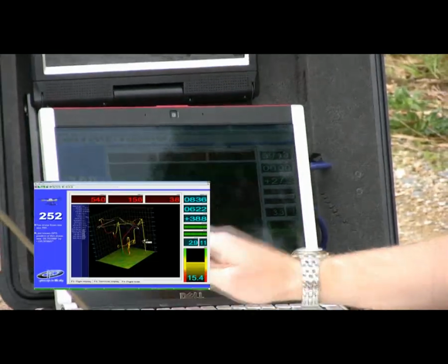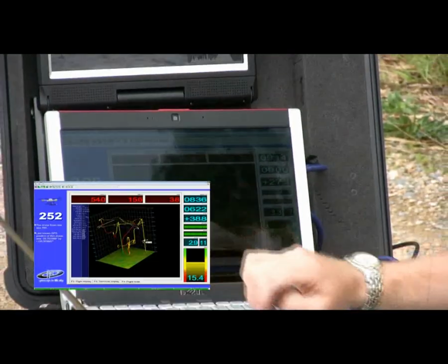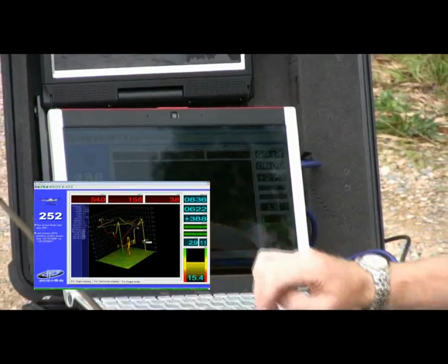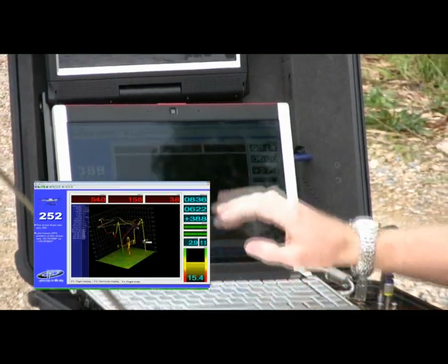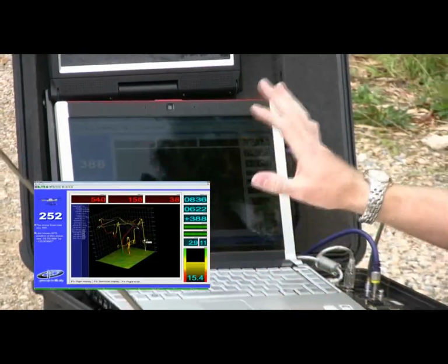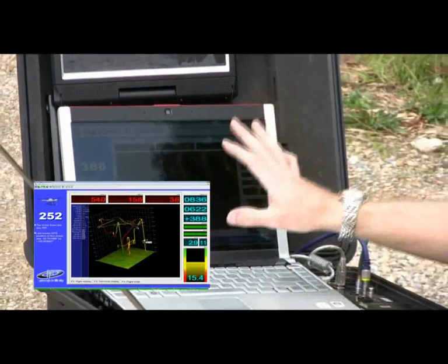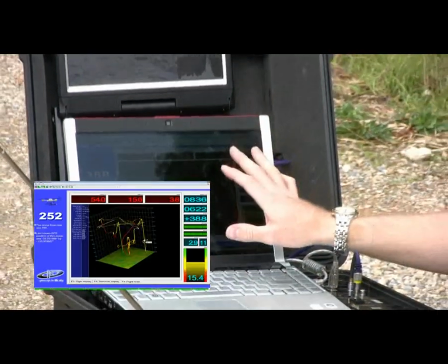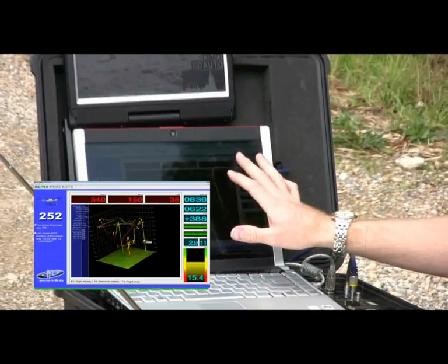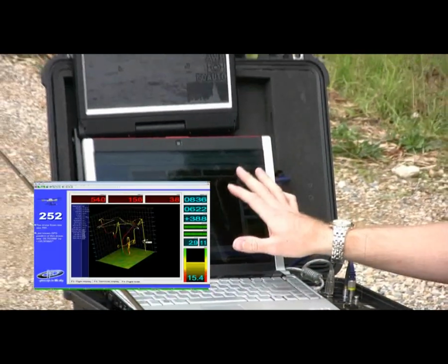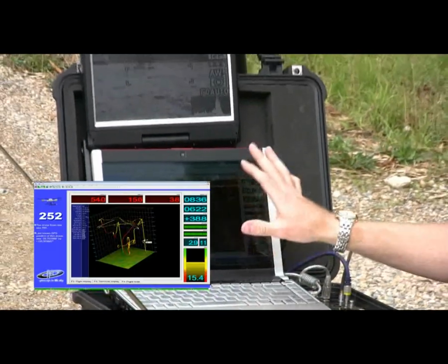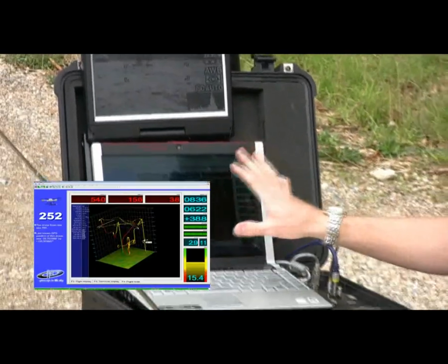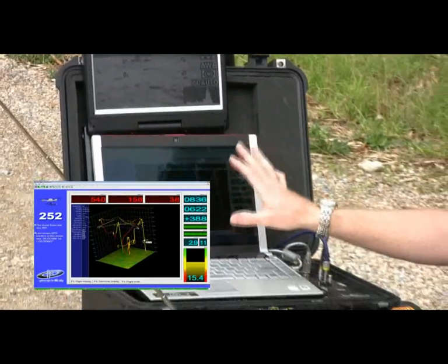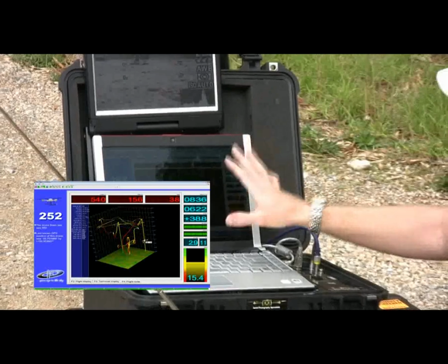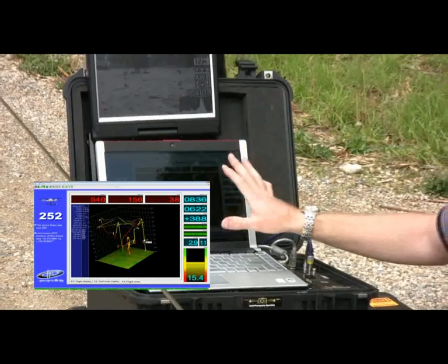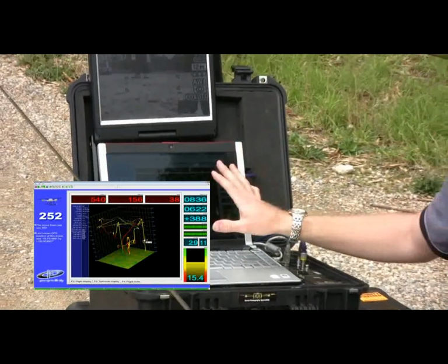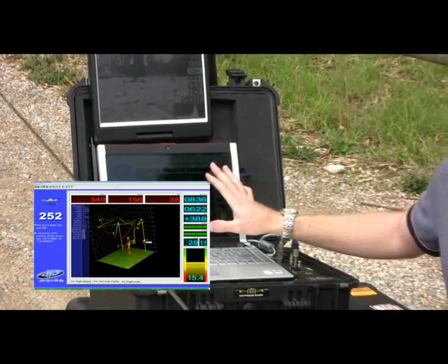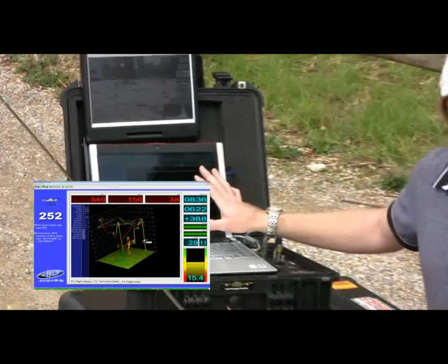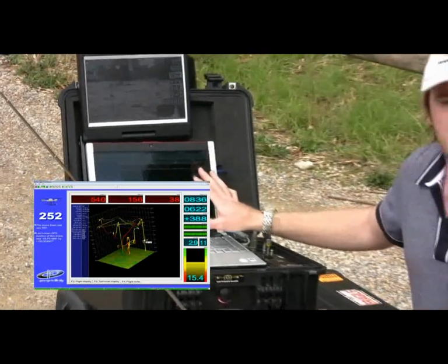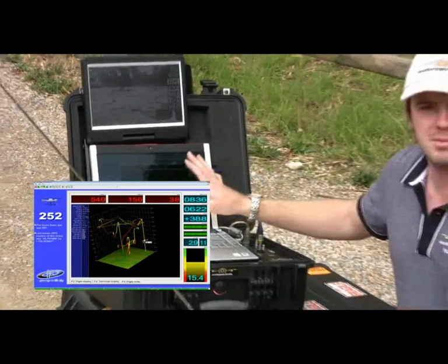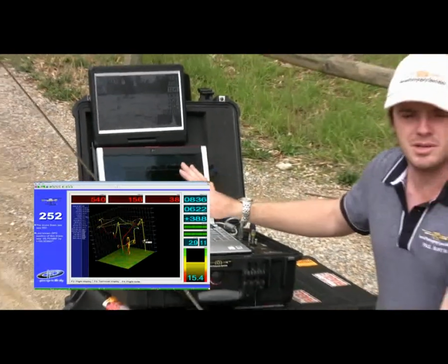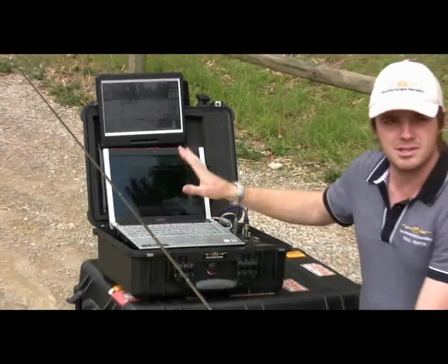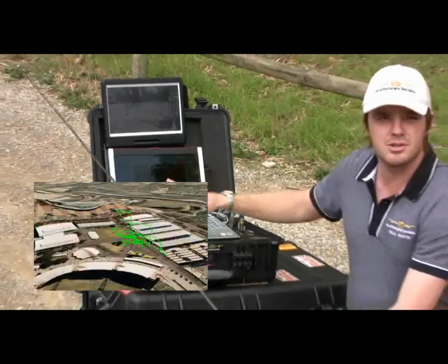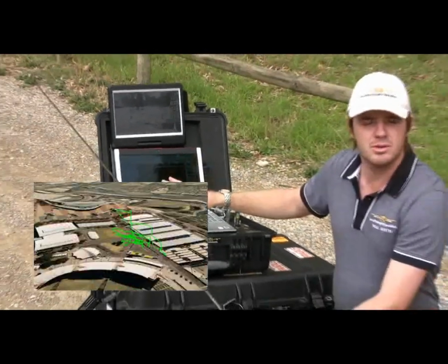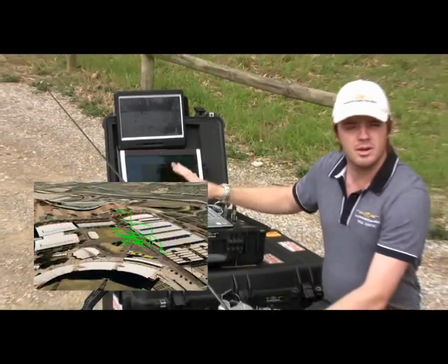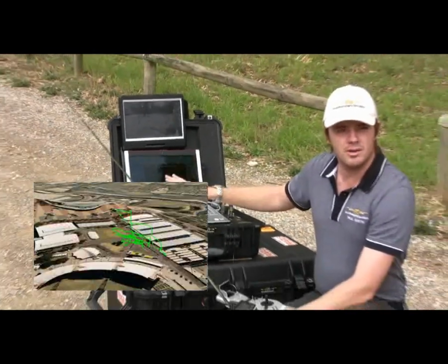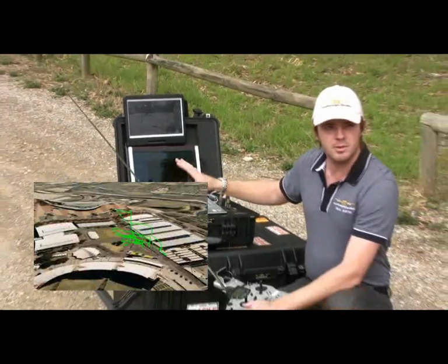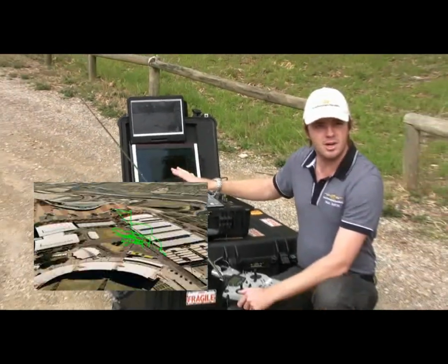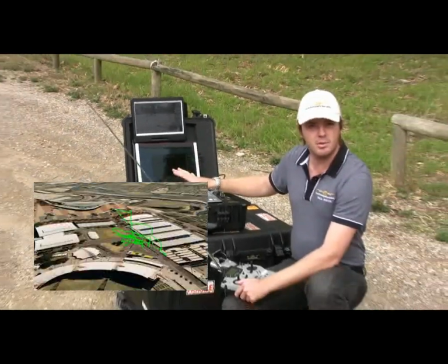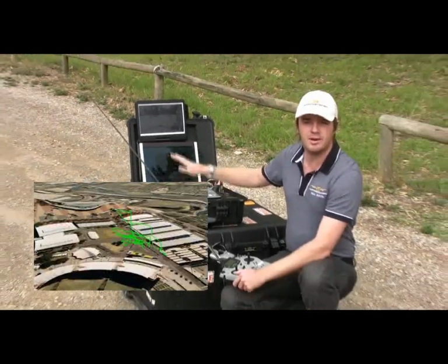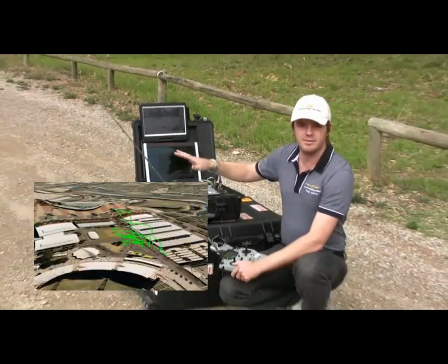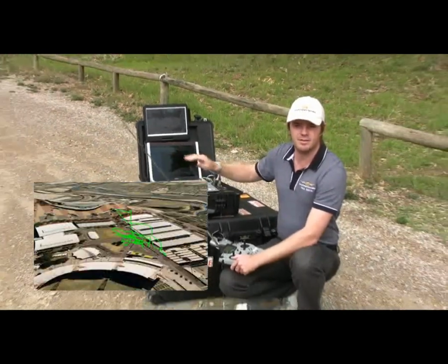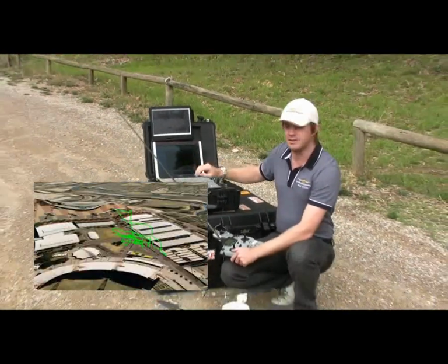There is also a 3D flight path that is logged every time you fly, and this can be exported into Google Earth in real time or after every flight.